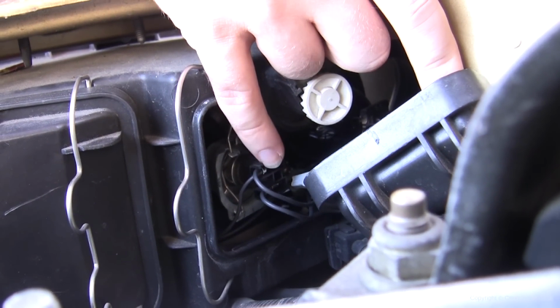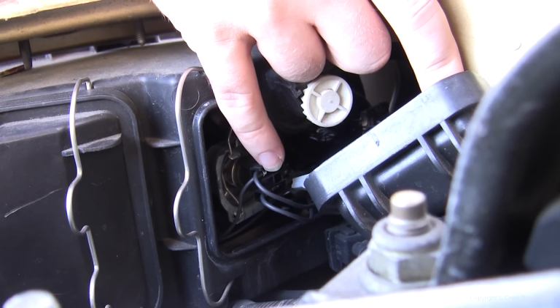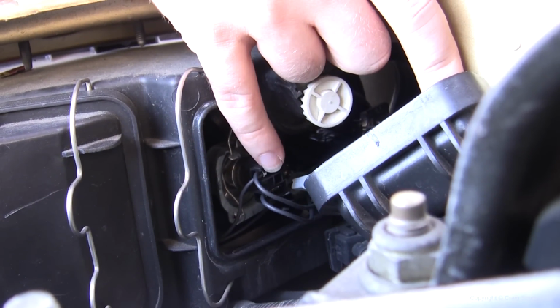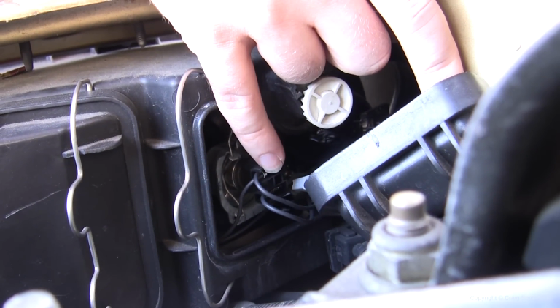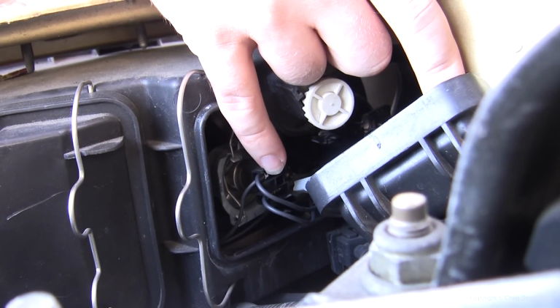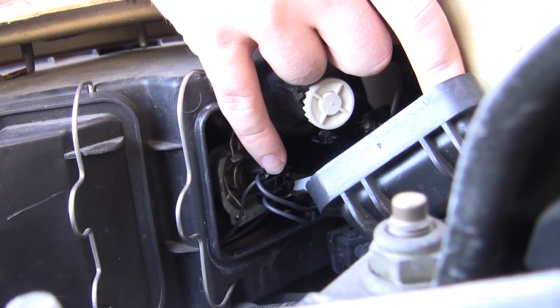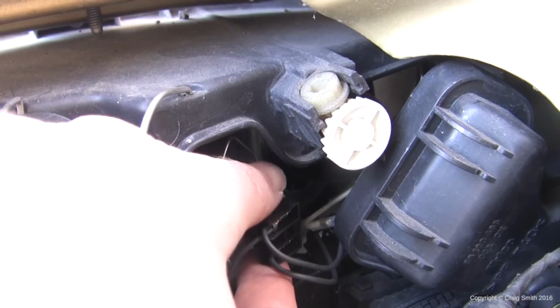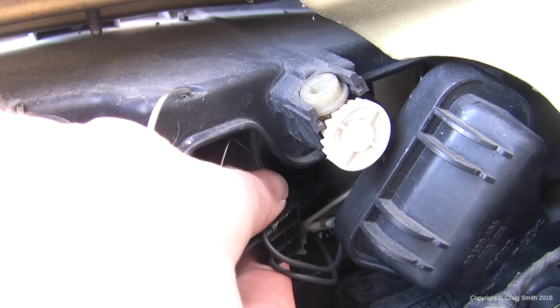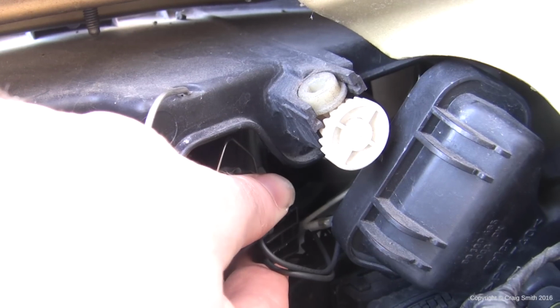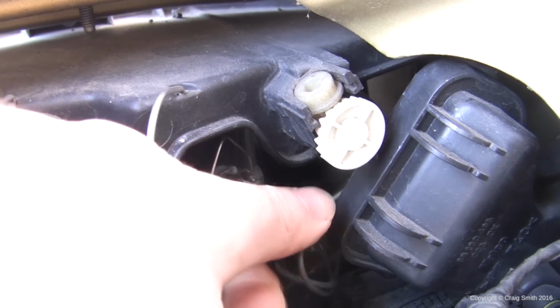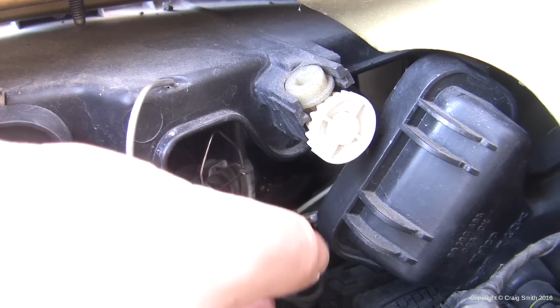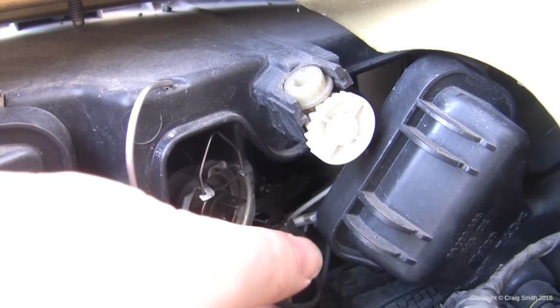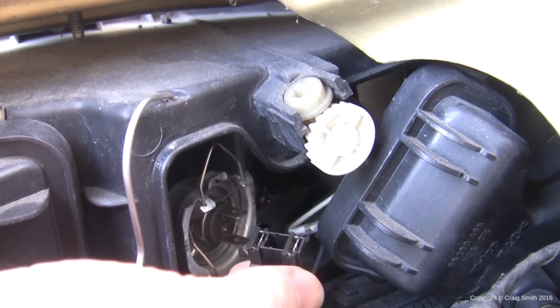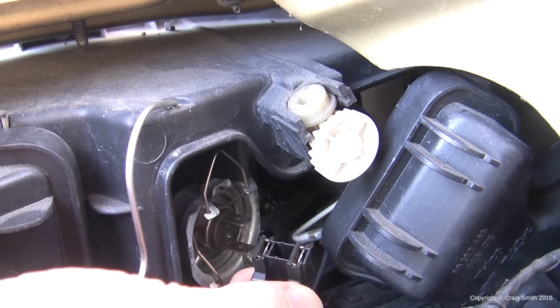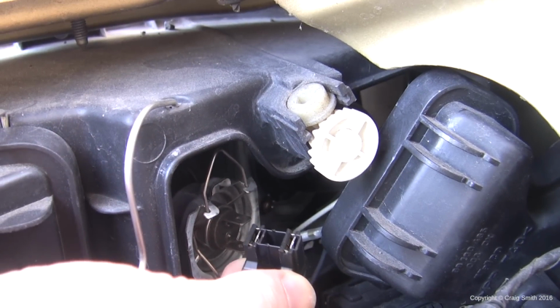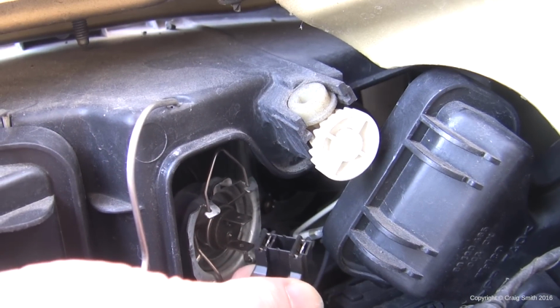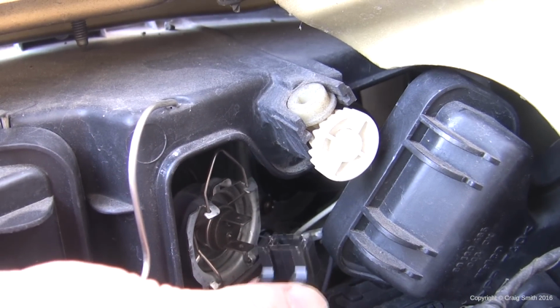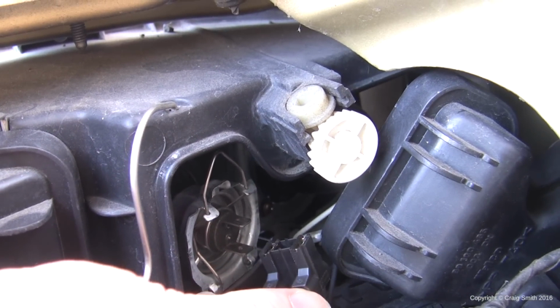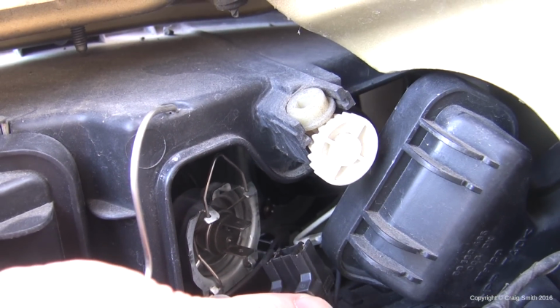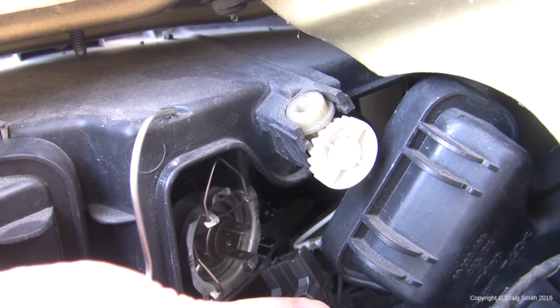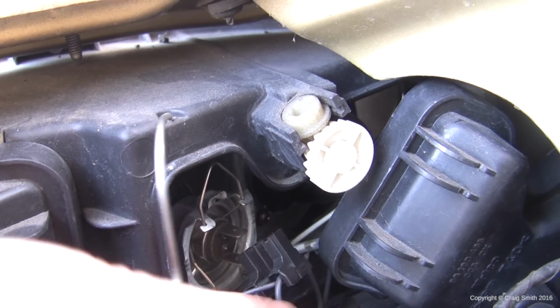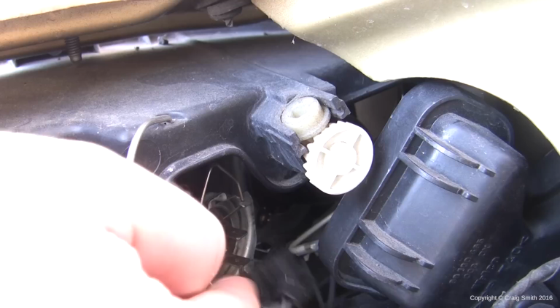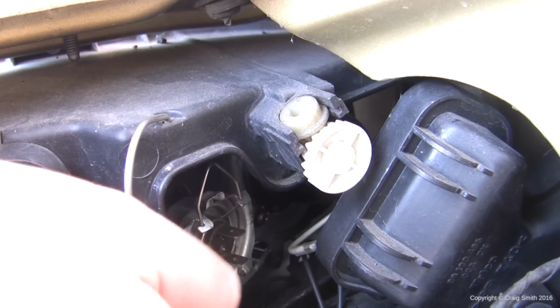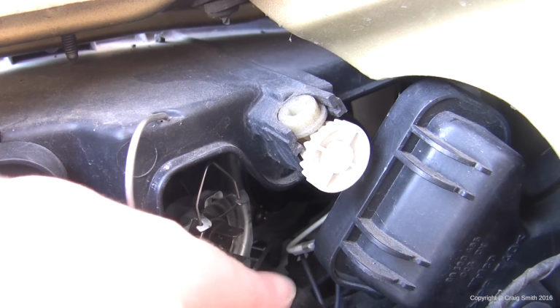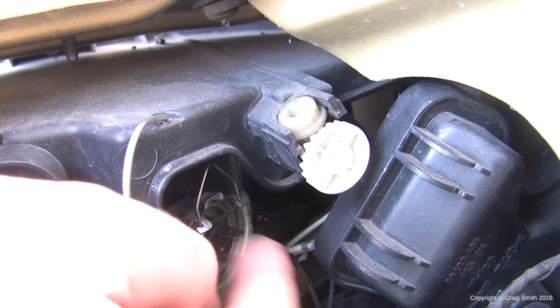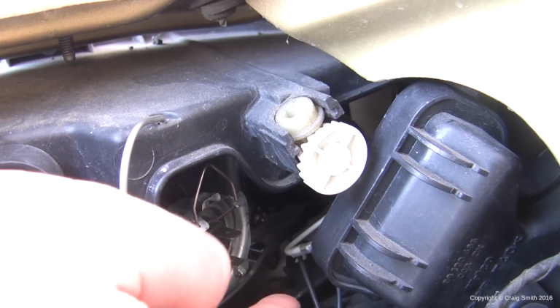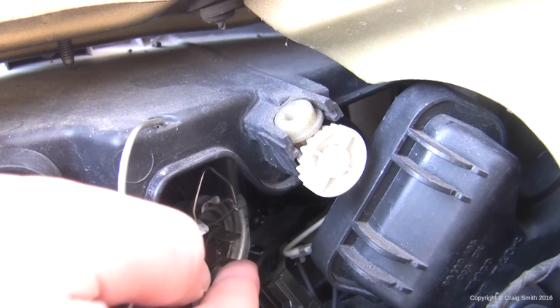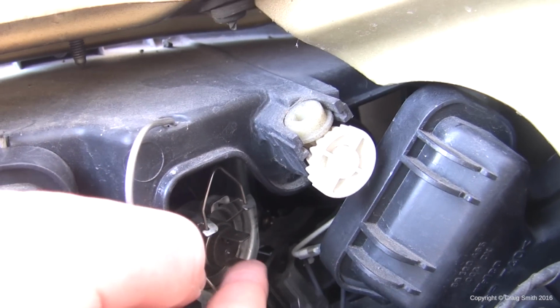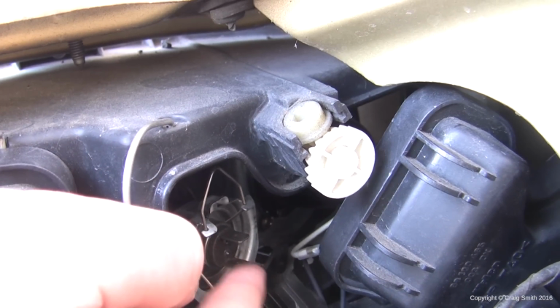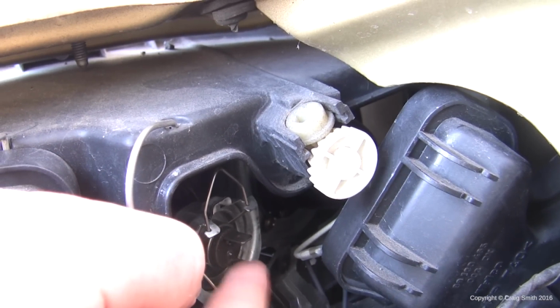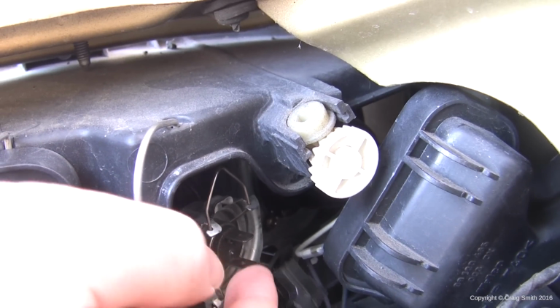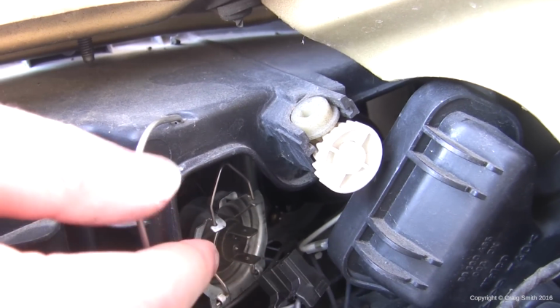There where my little finger is you can see the H7 bulb and its power connector. The next thing to do is wiggle that power plug off the bulb — do it carefully but use a bit of force to get it off.